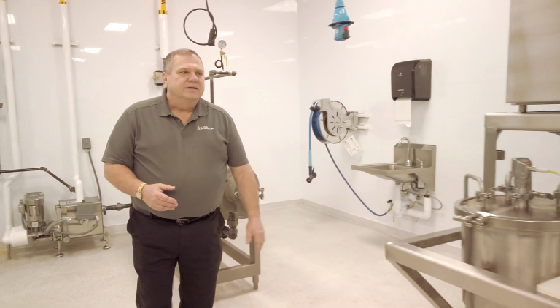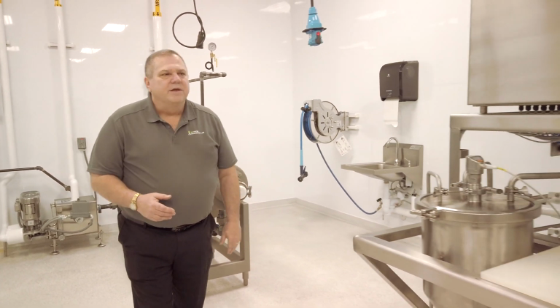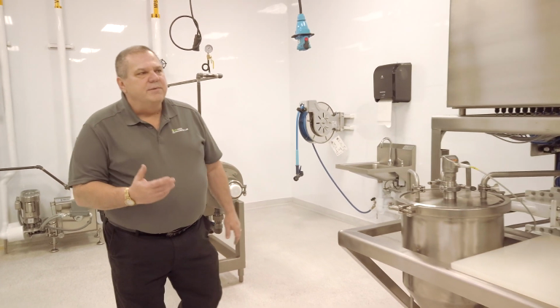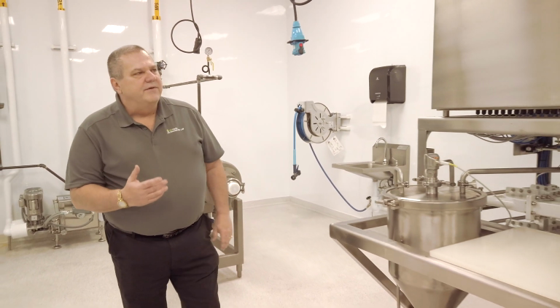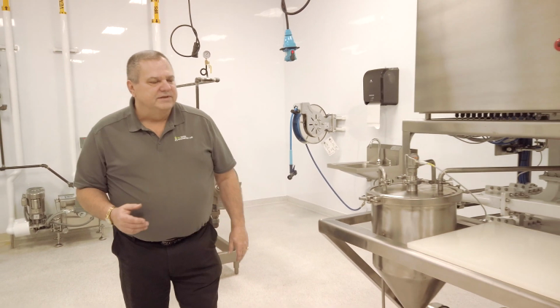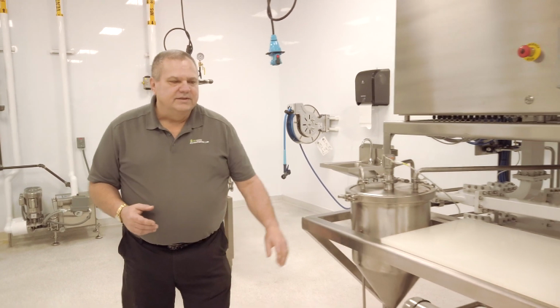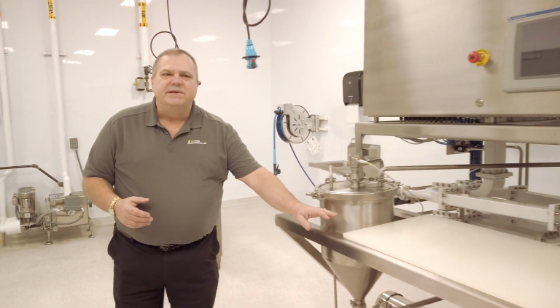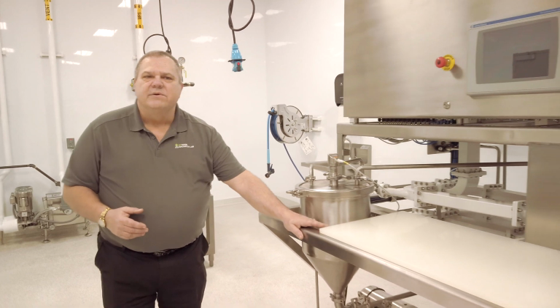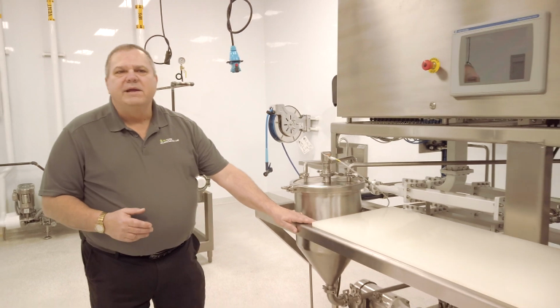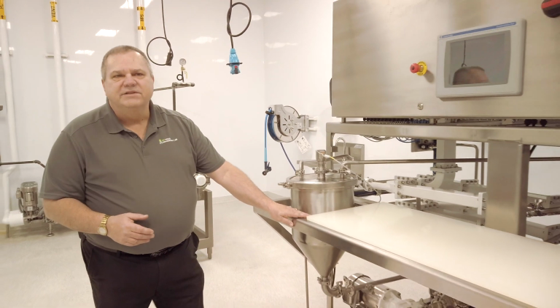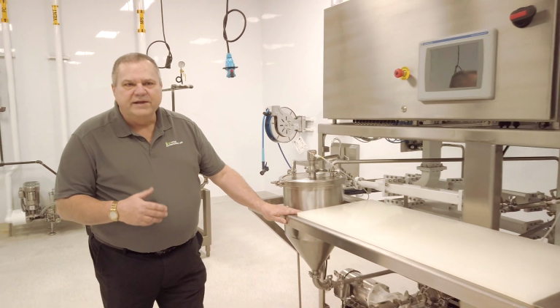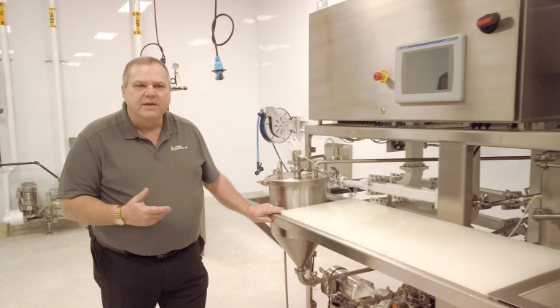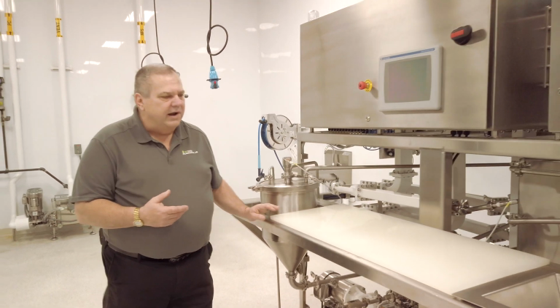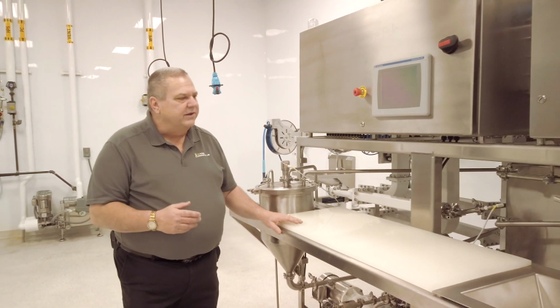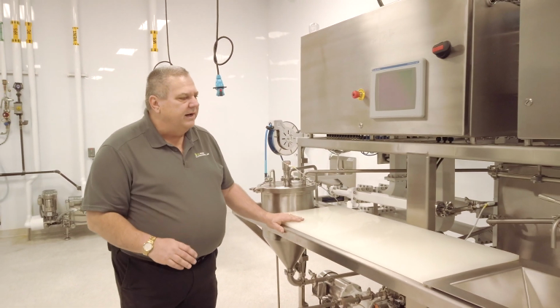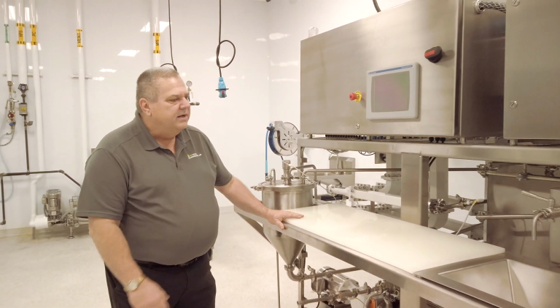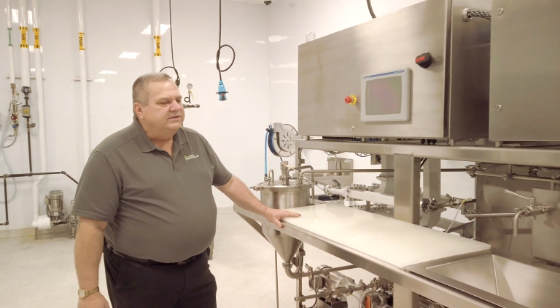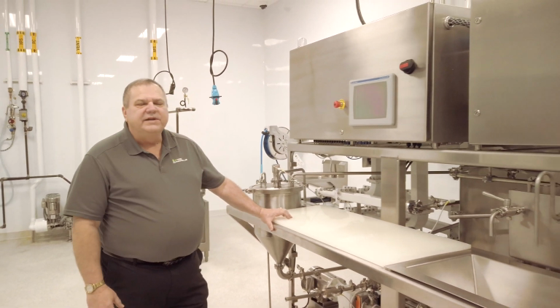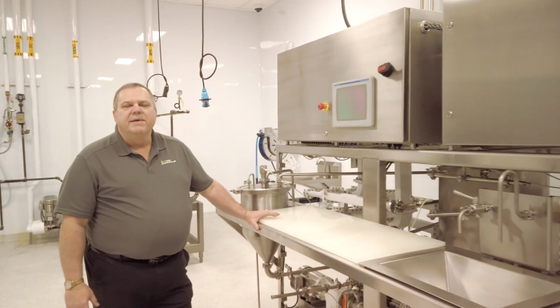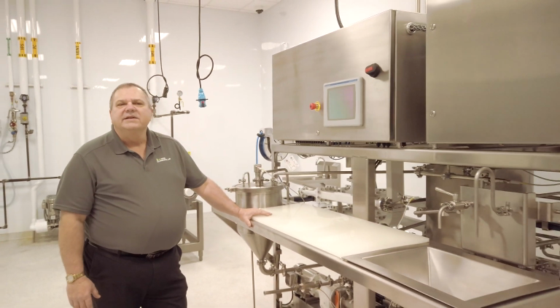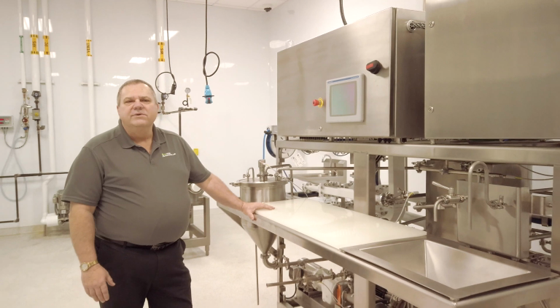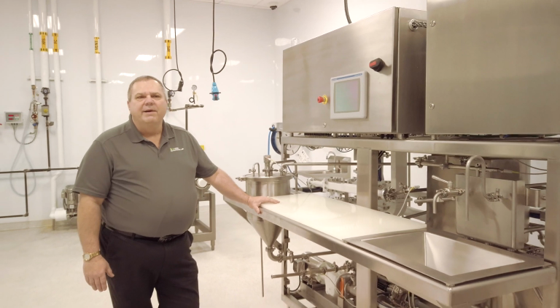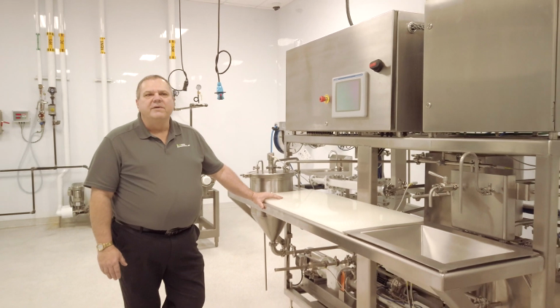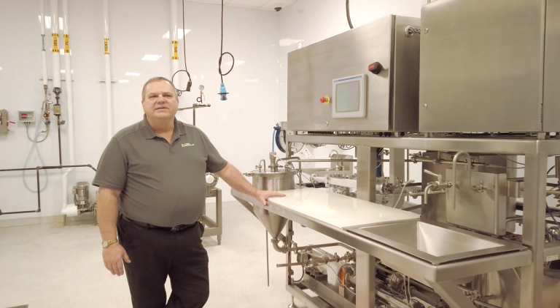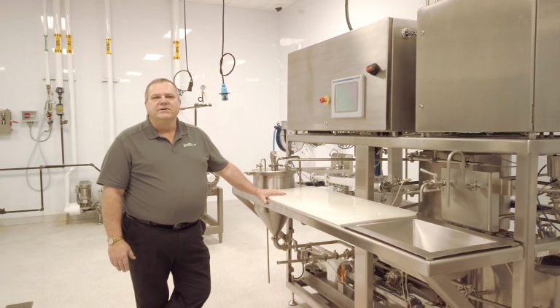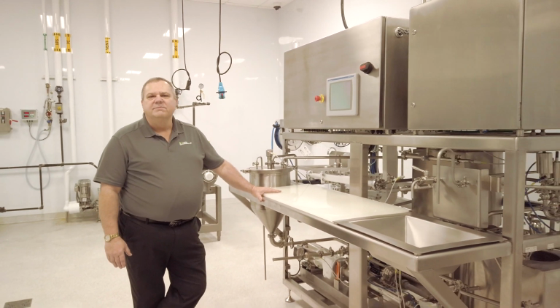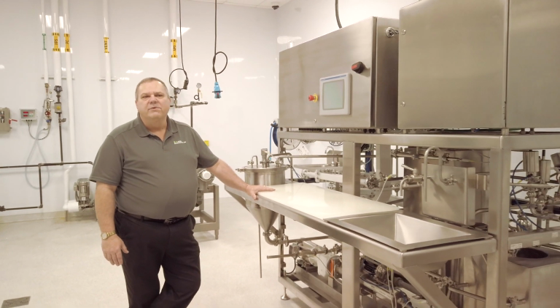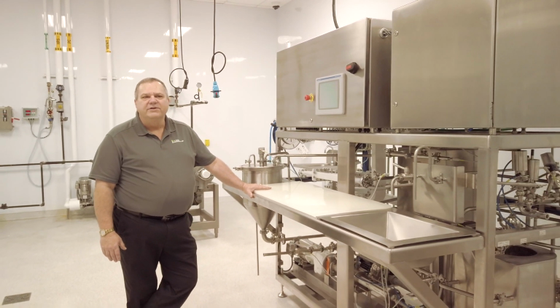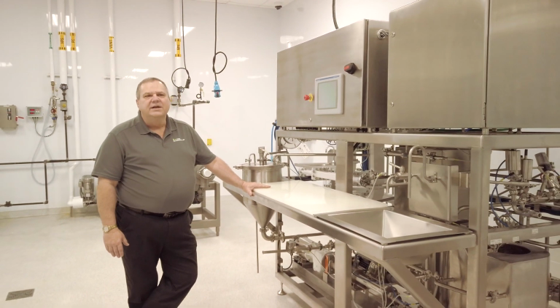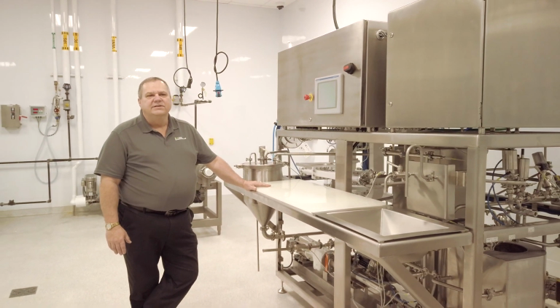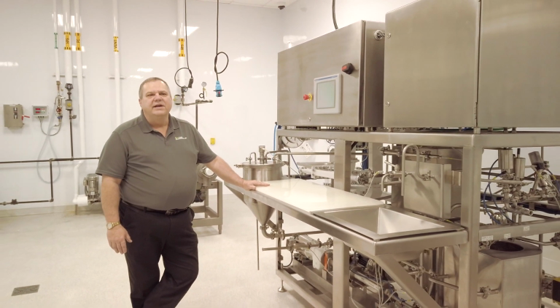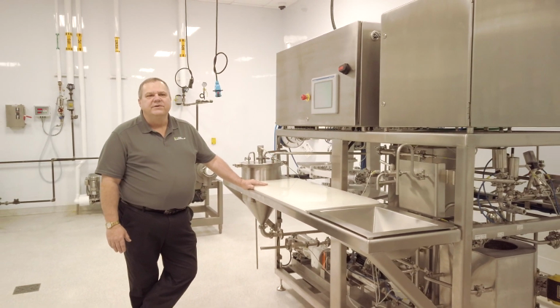Some of the other equipment we have in the facility — this is a piece of equipment made by Cenovatec out of Raleigh, North Carolina. Cenovatec makes a continuous microwave processor, so it uses microwave energy to sterilize the food.